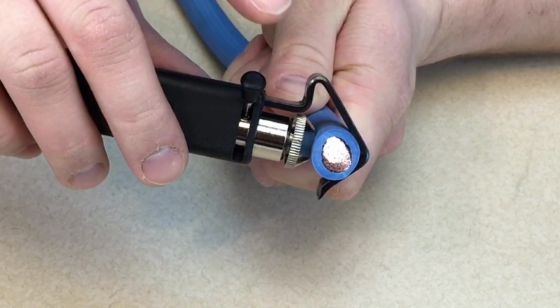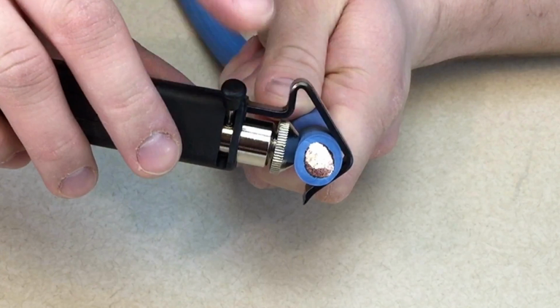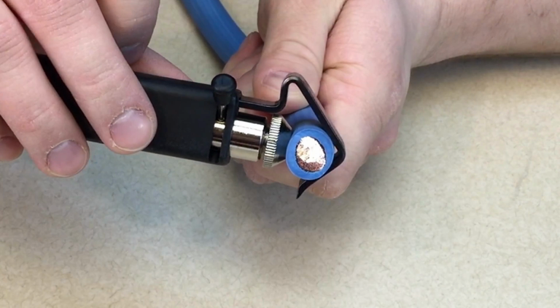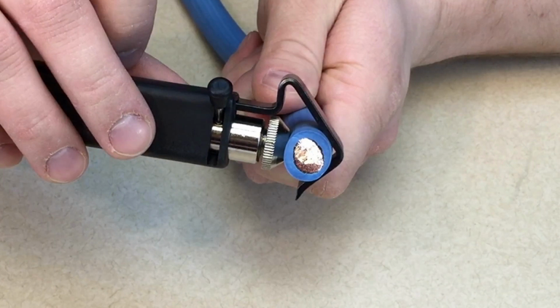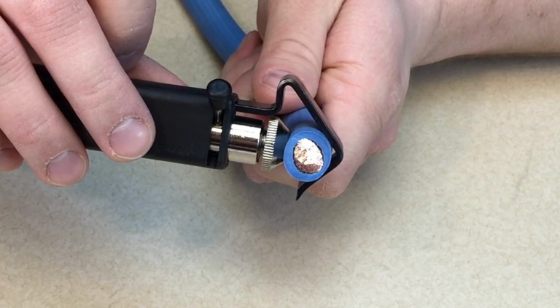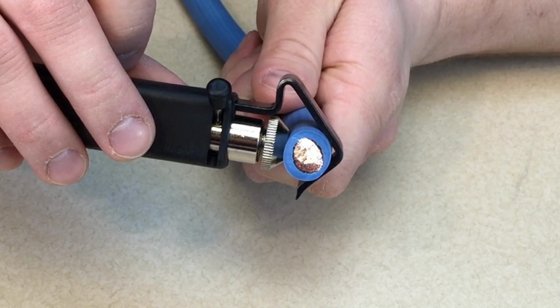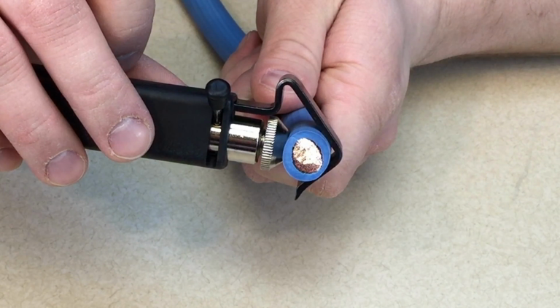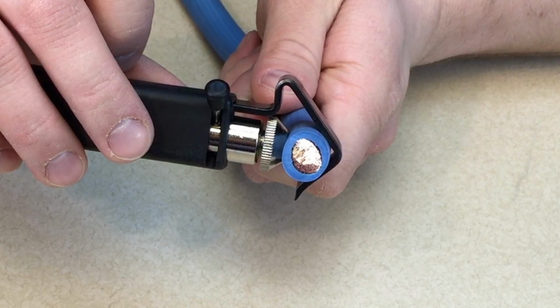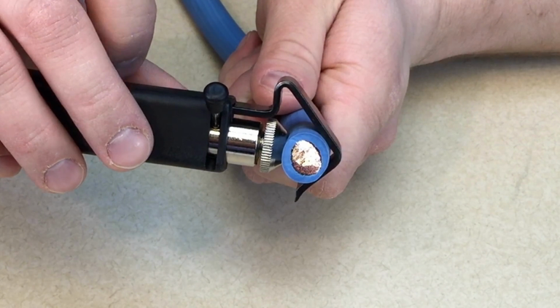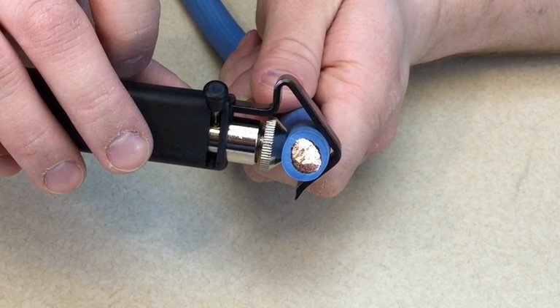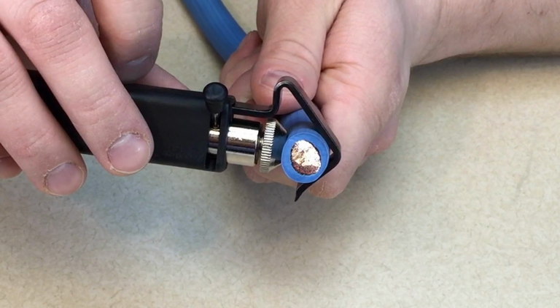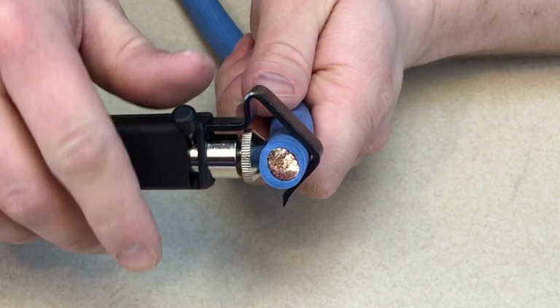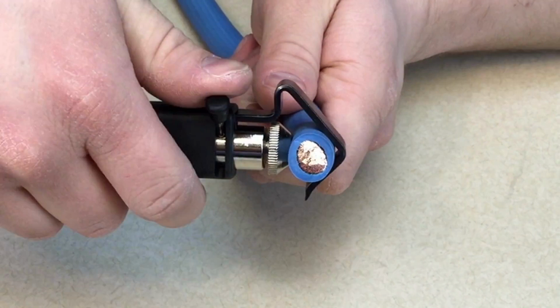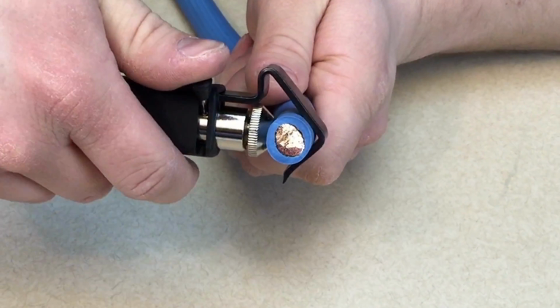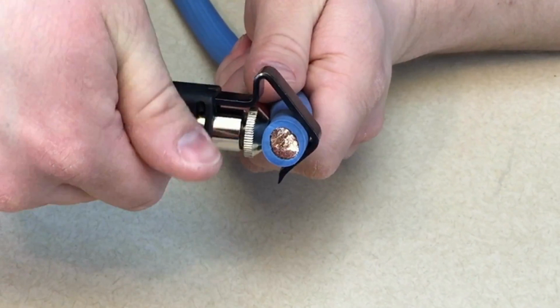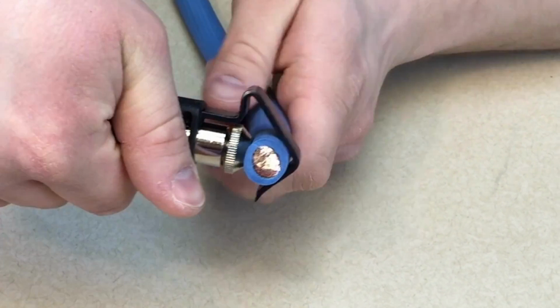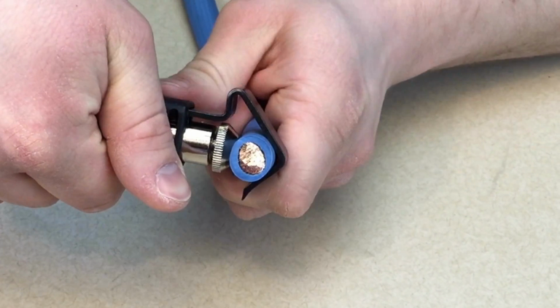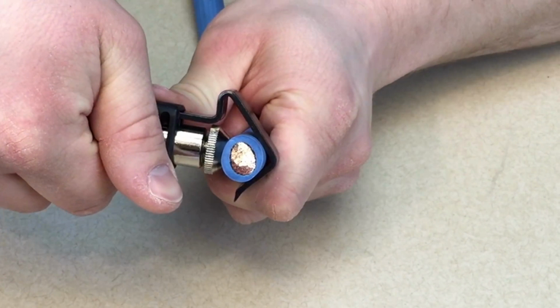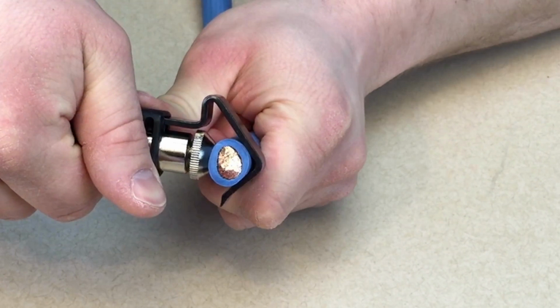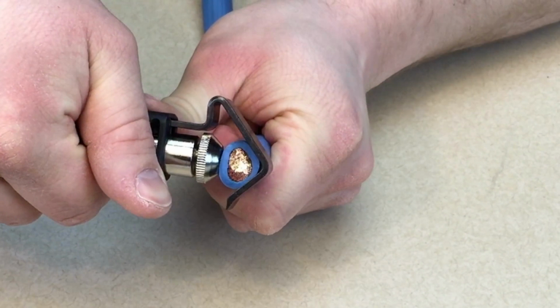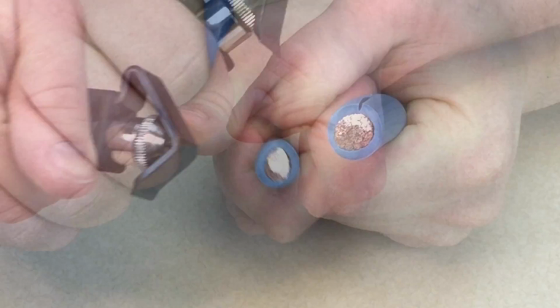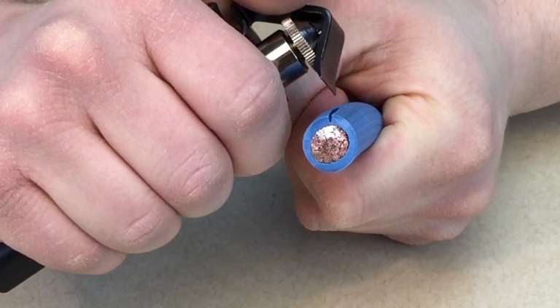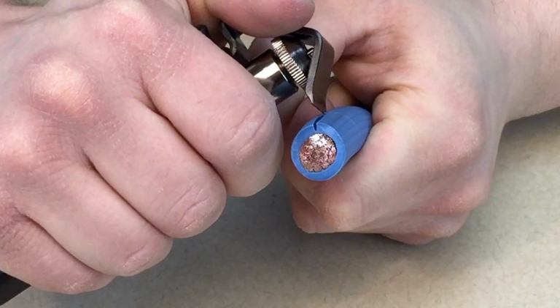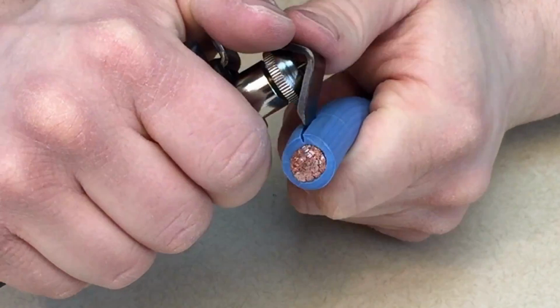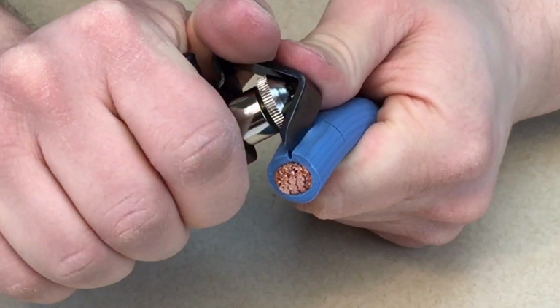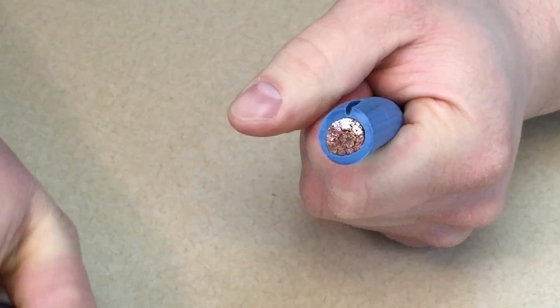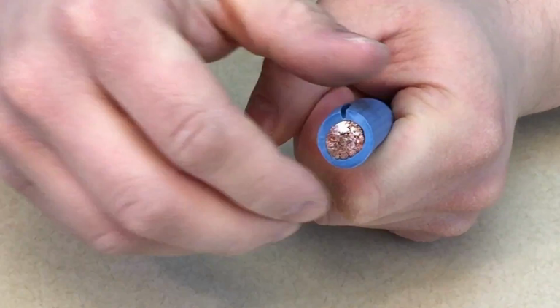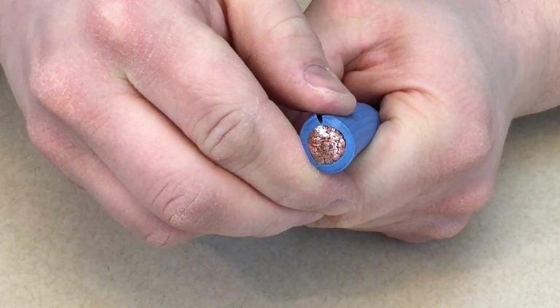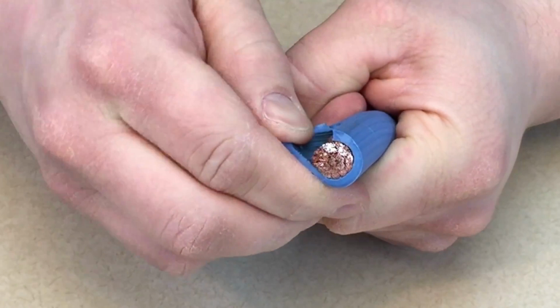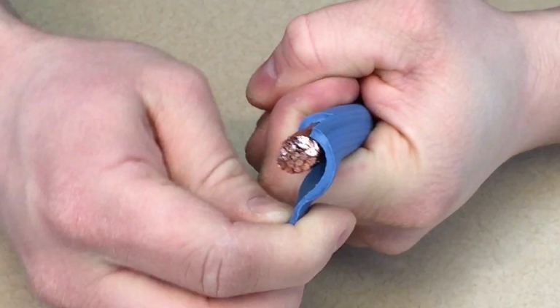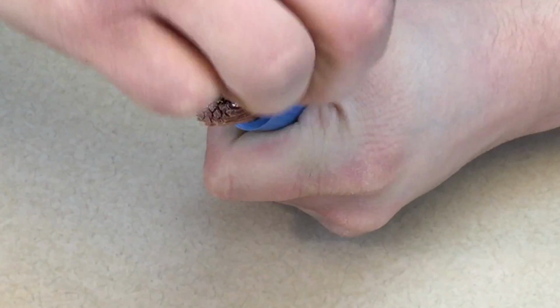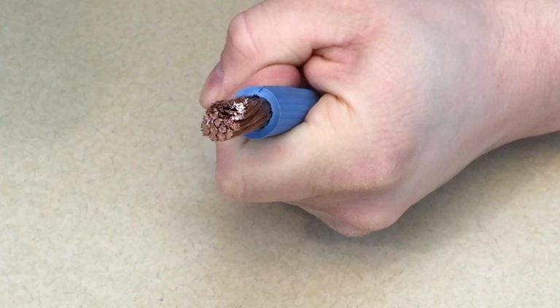Next, we're going to split the jacket open with this little lever here. This lever turns the blade 90 degrees to the wire. Pull the lever over with your thumb. Draw the cable from the tool, and you're going to use the end of the hook to open the cut and the insulation tears away easily.